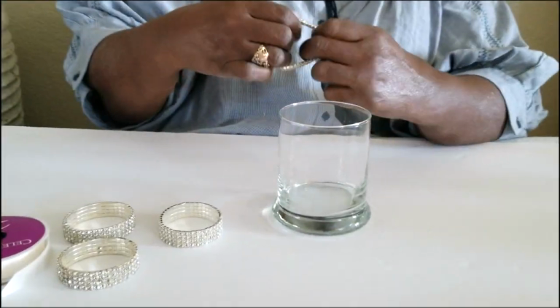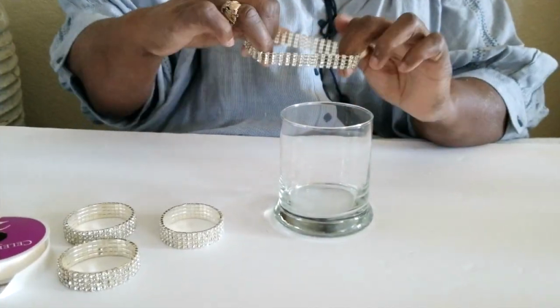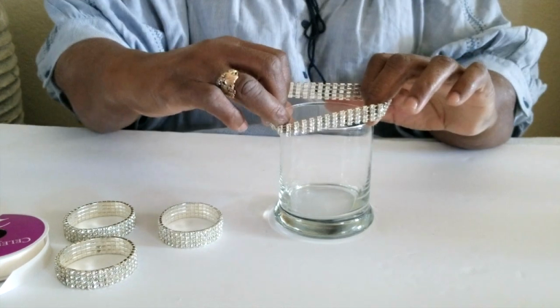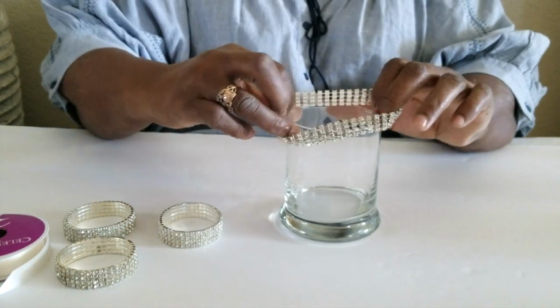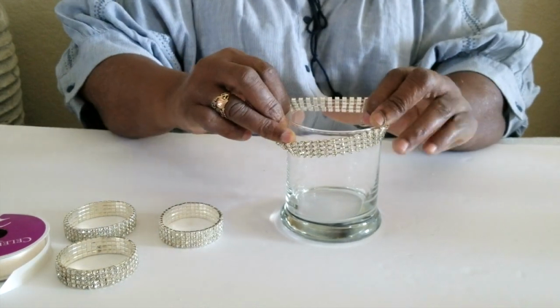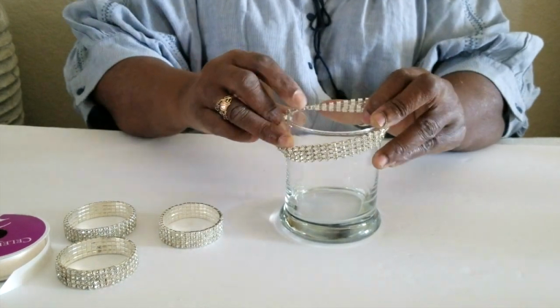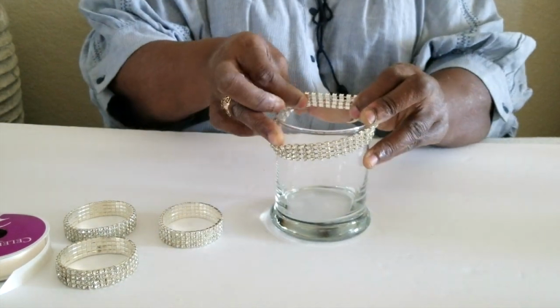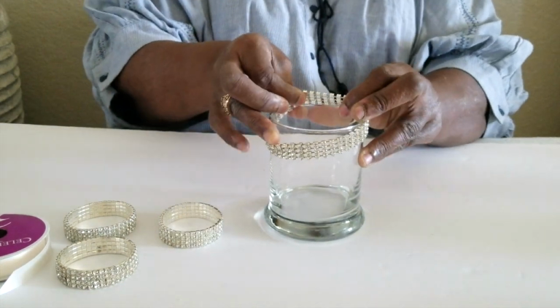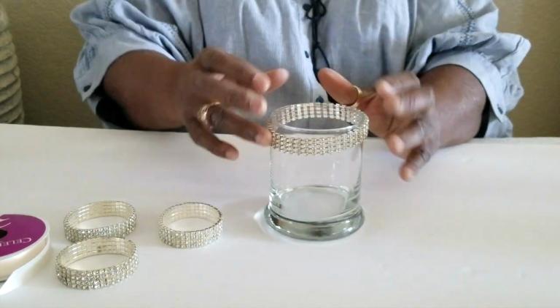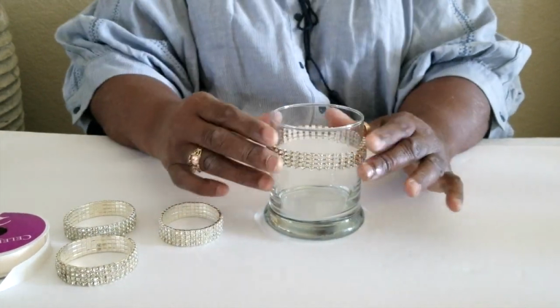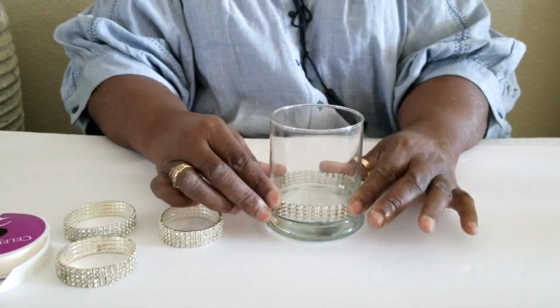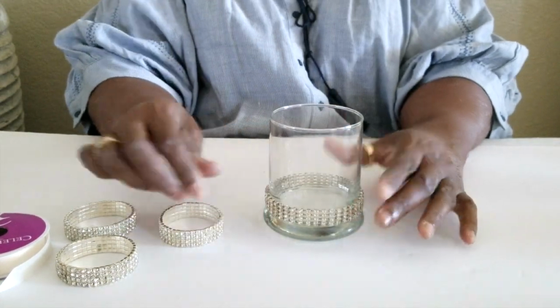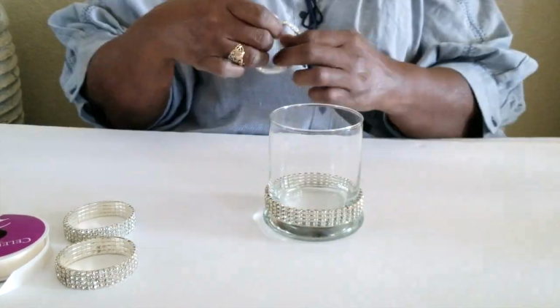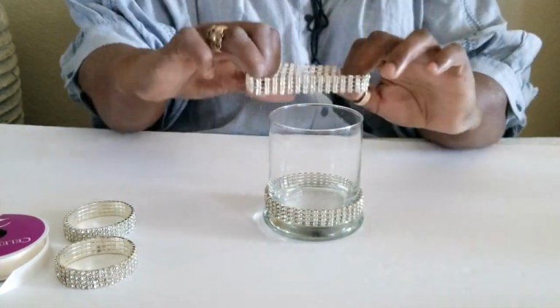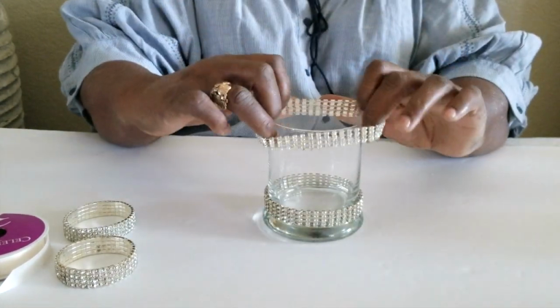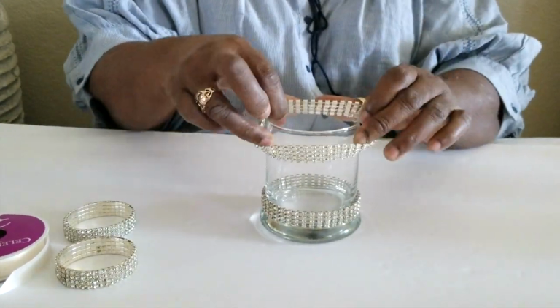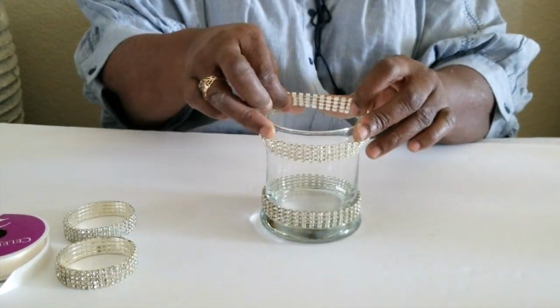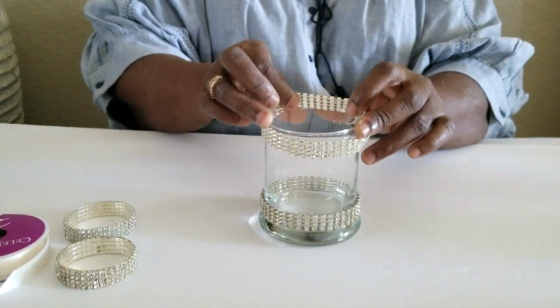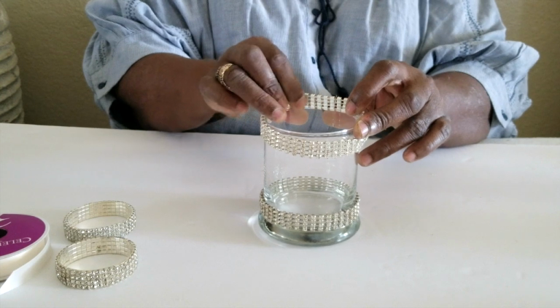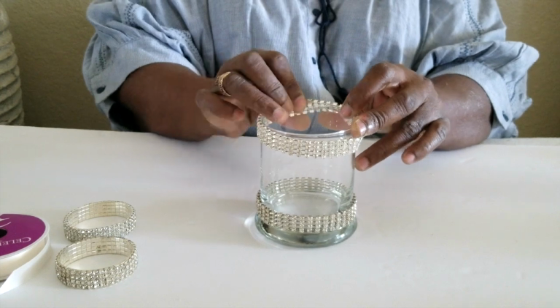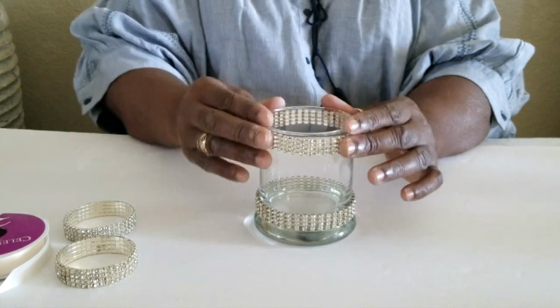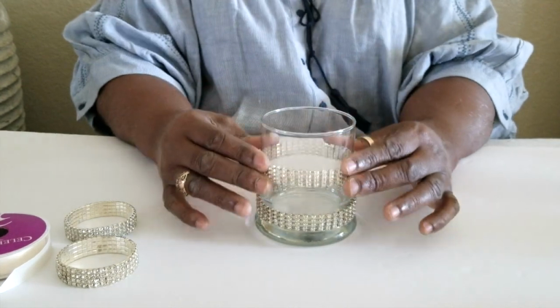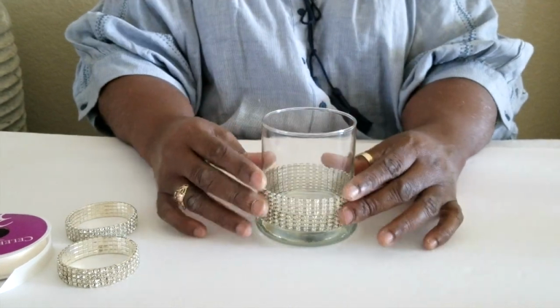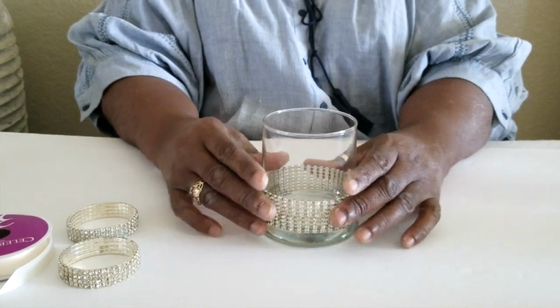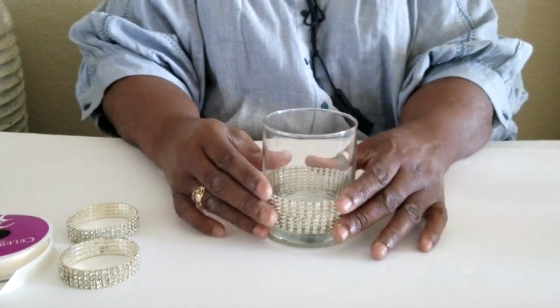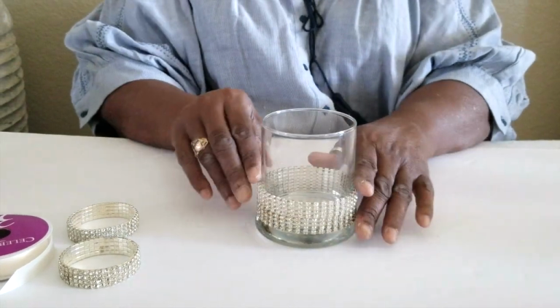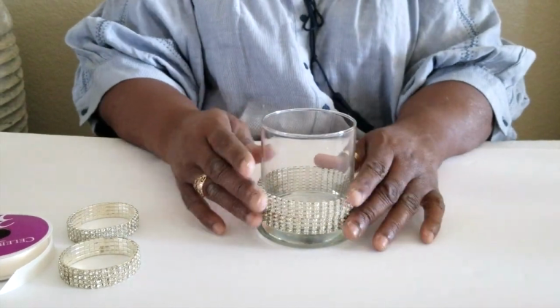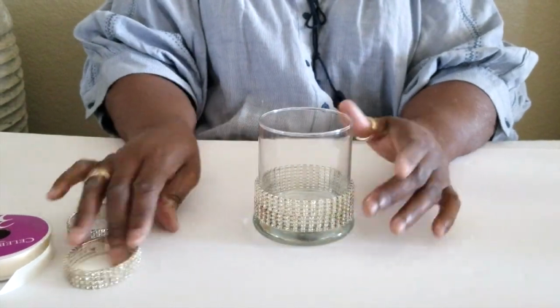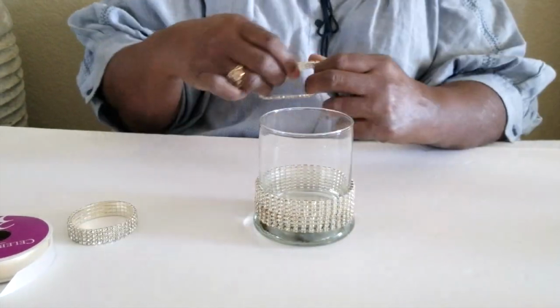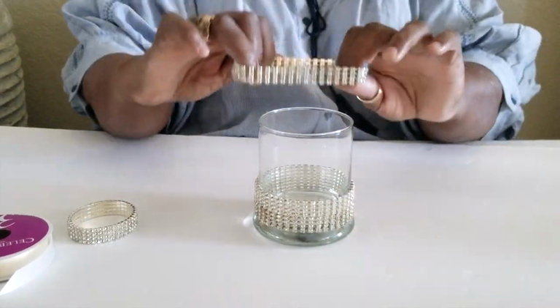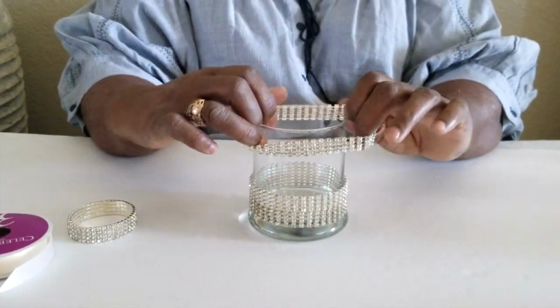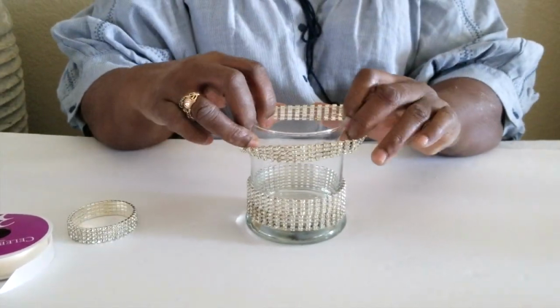For this project, you will need four rhinestone wristbands or bling wrap of your choice, one candle holder from the Dollar Tree, ribbon, and a brooch.